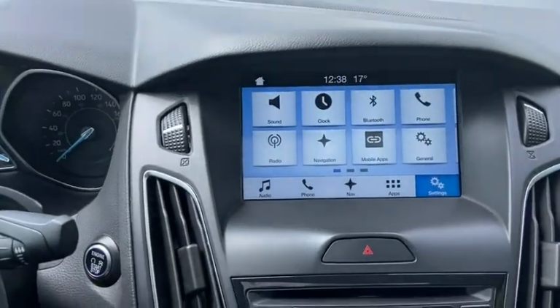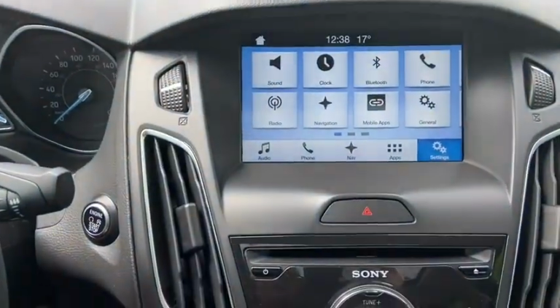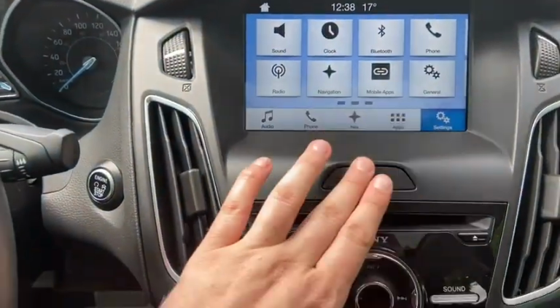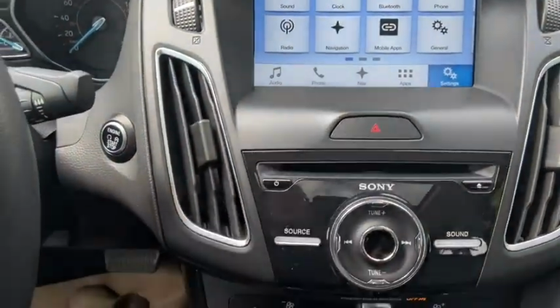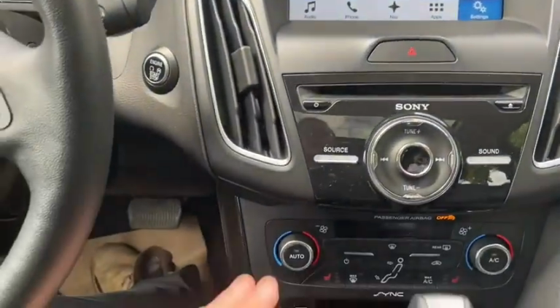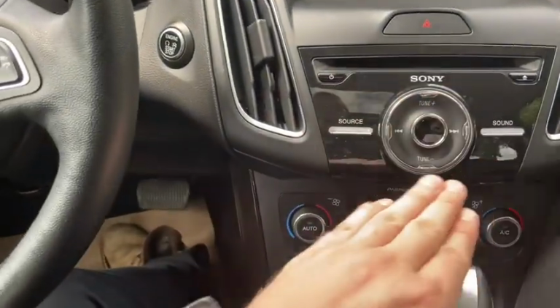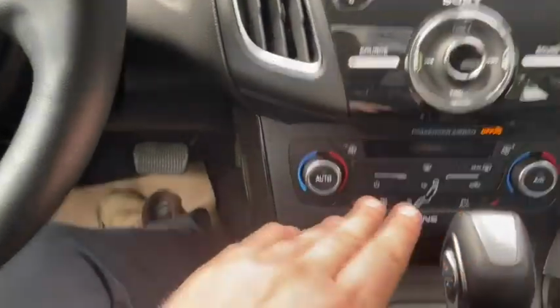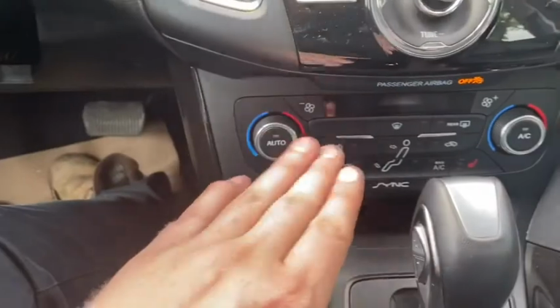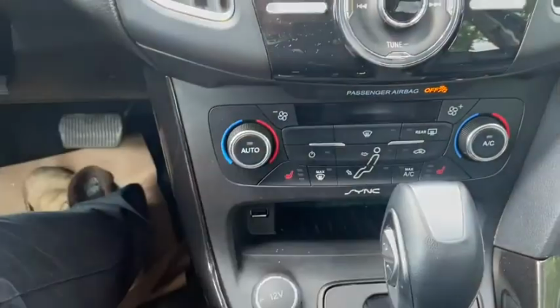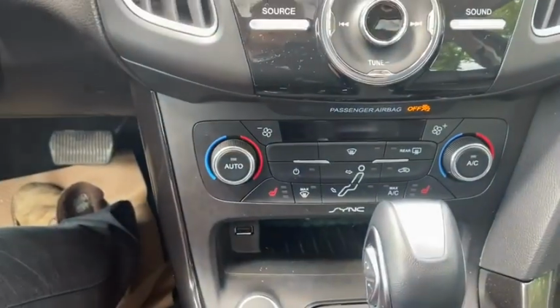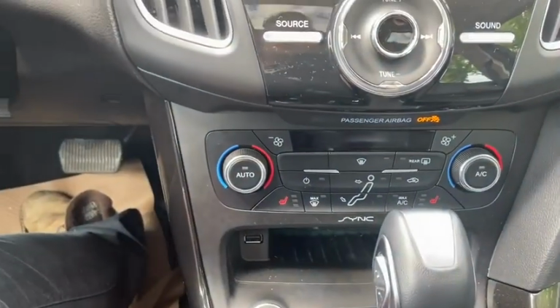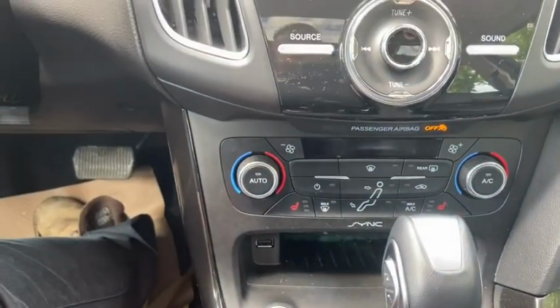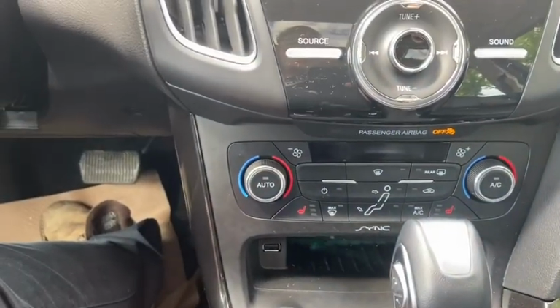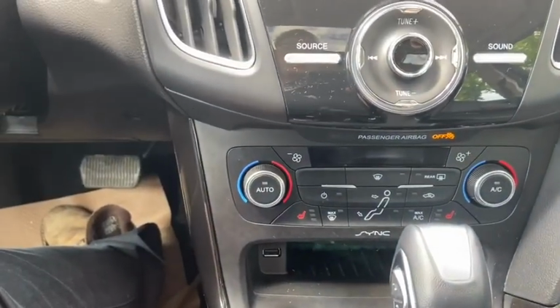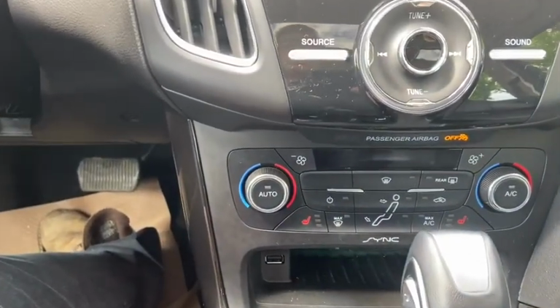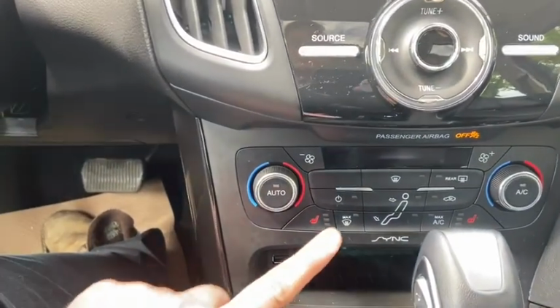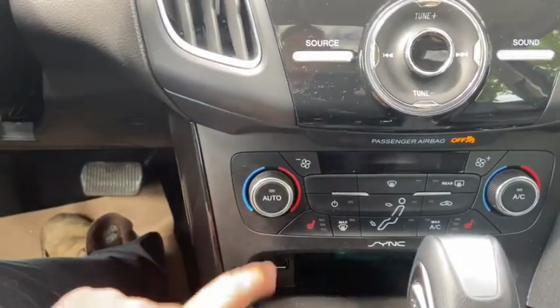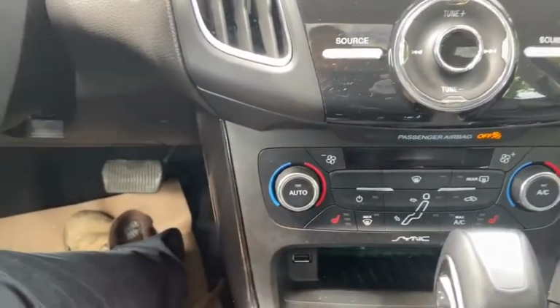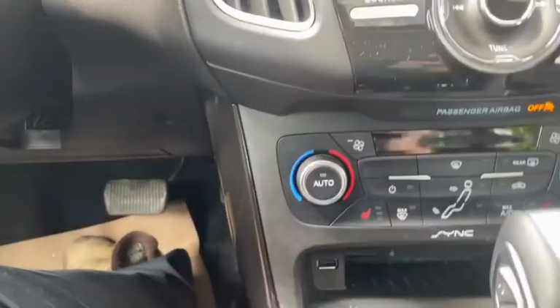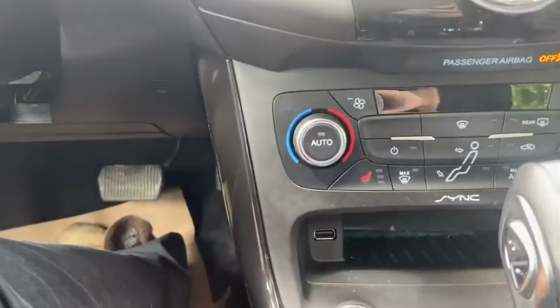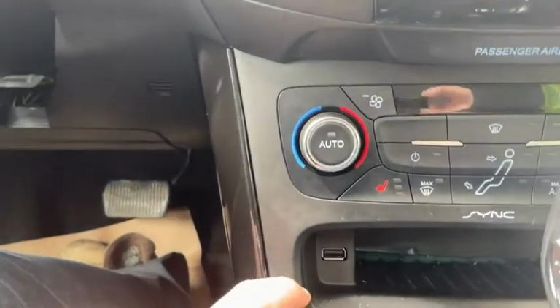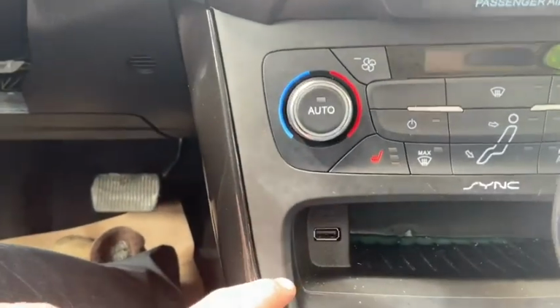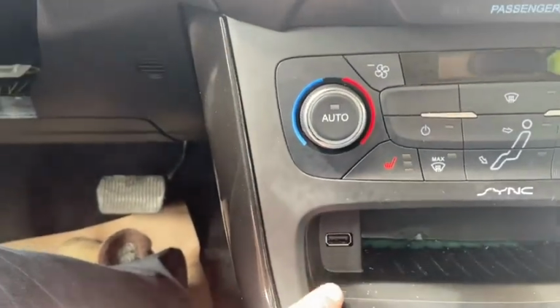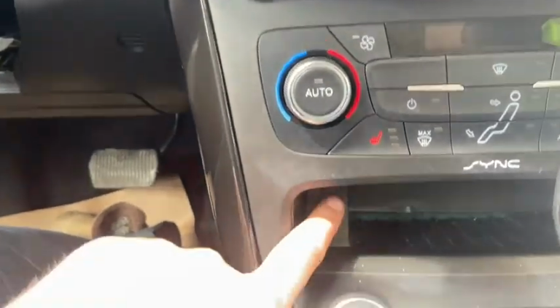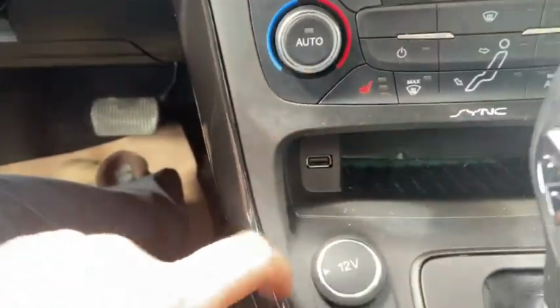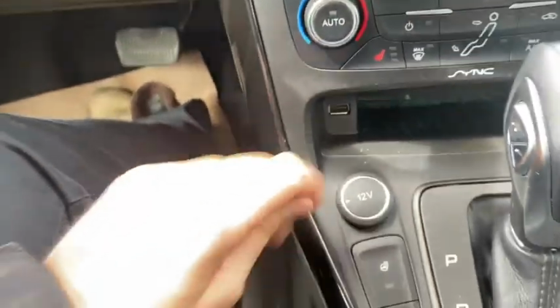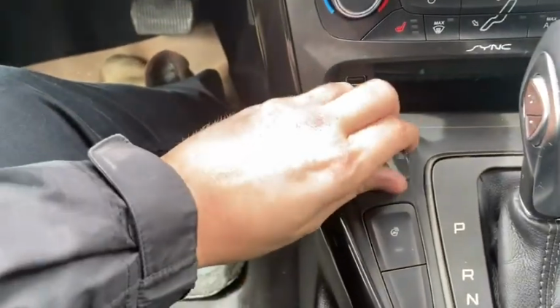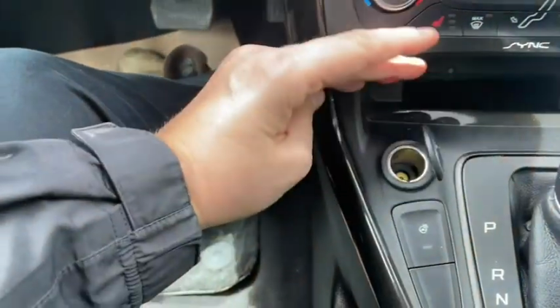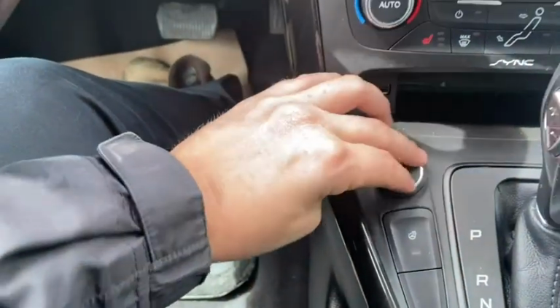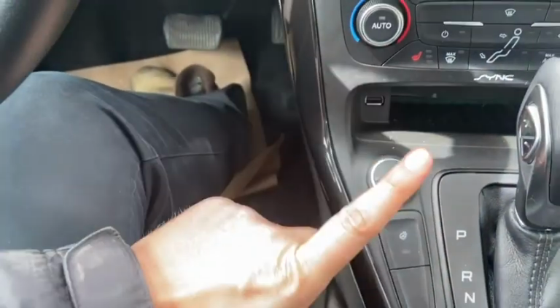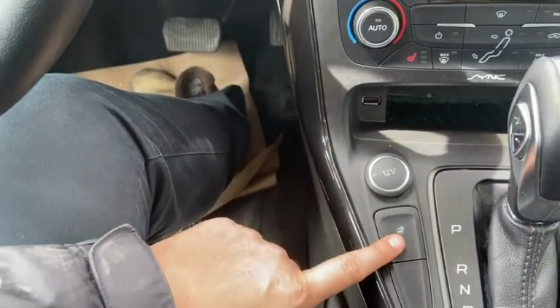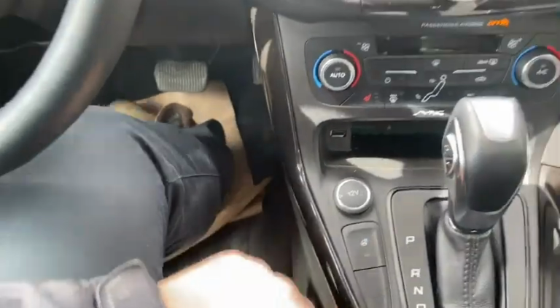Just below that you have your hazard lights, then your audio controls with climate controls underneath. The climate control is dual zone and comes with heated seats for both the driver and the passenger. Just underneath you have a USB plug-in as well as a 12-volt outlet, and your heated steering wheel.